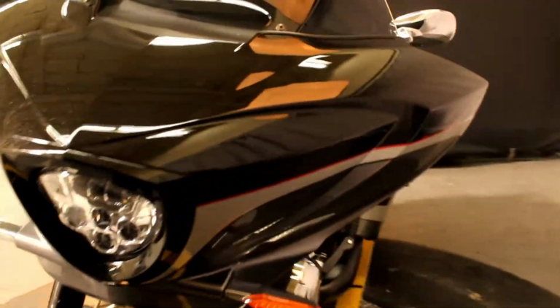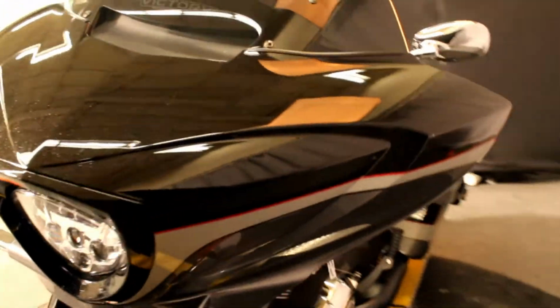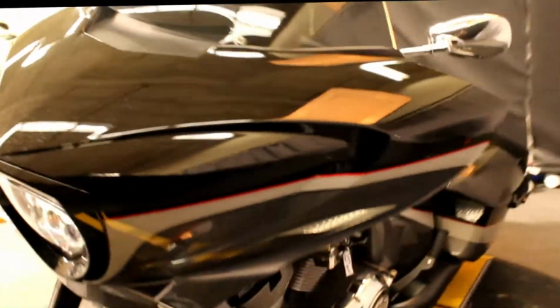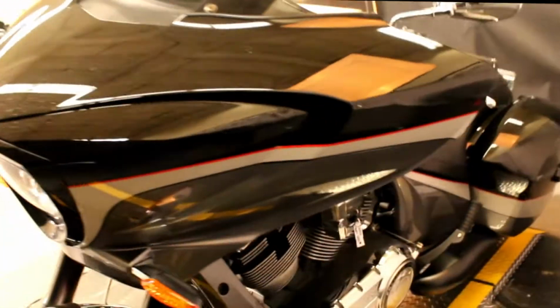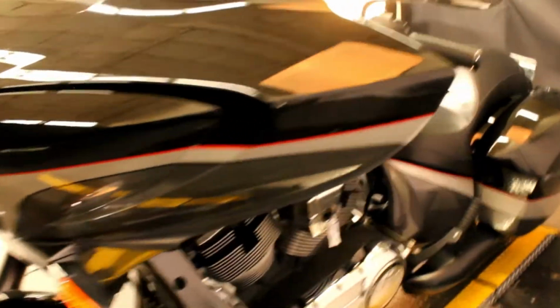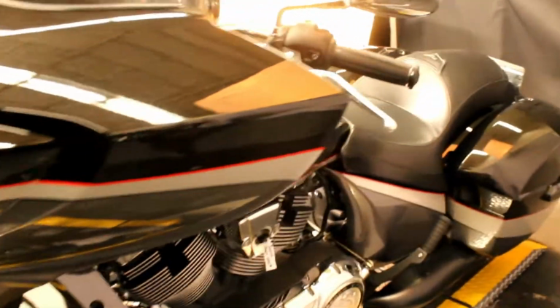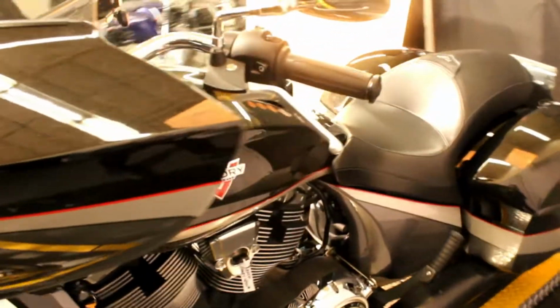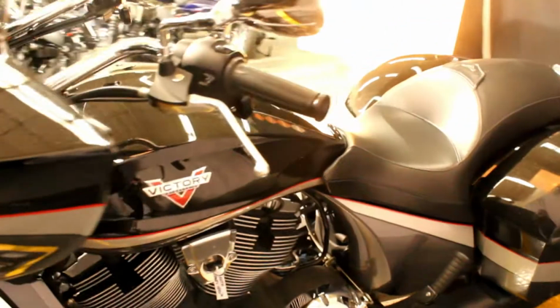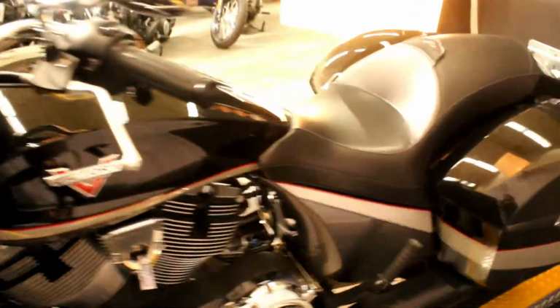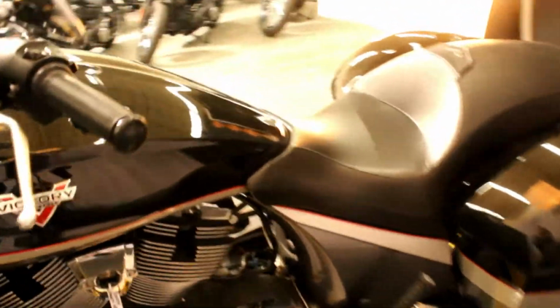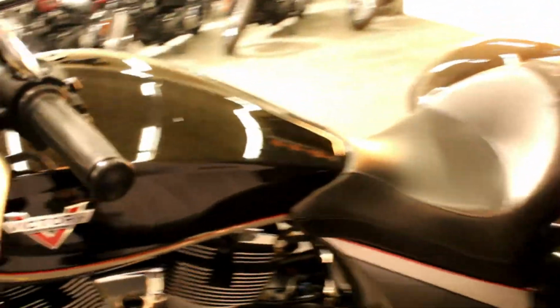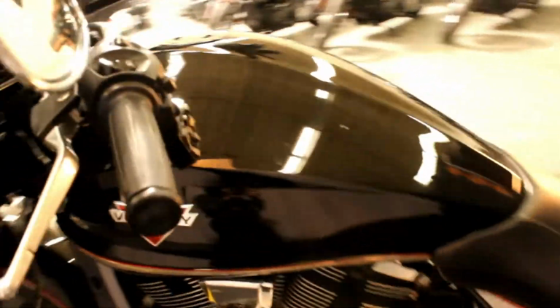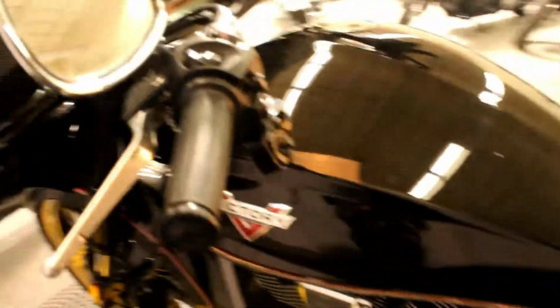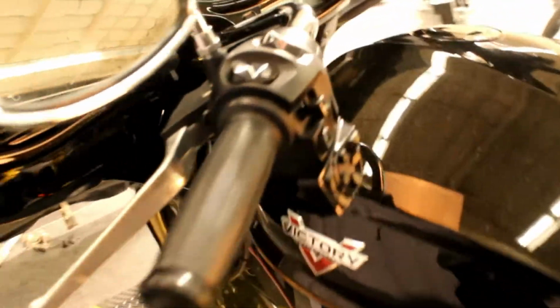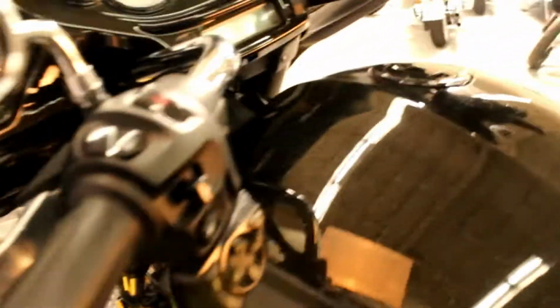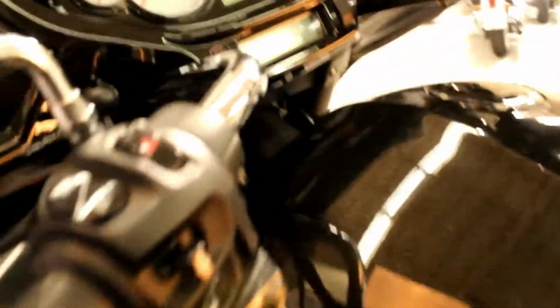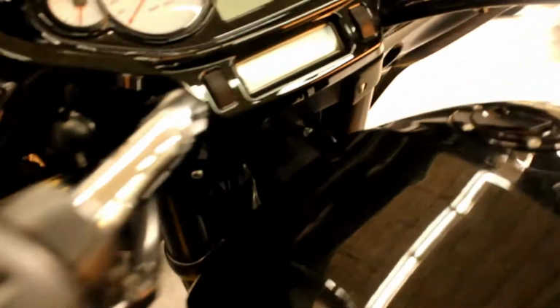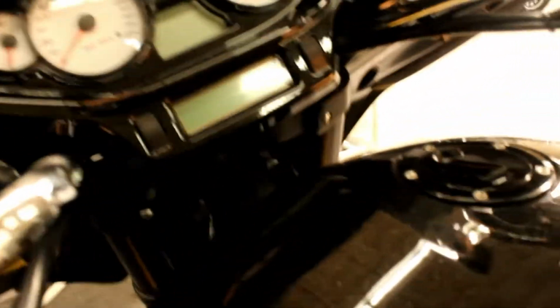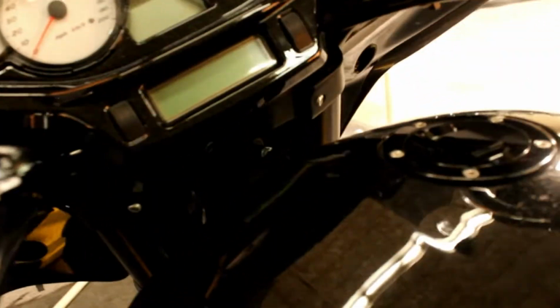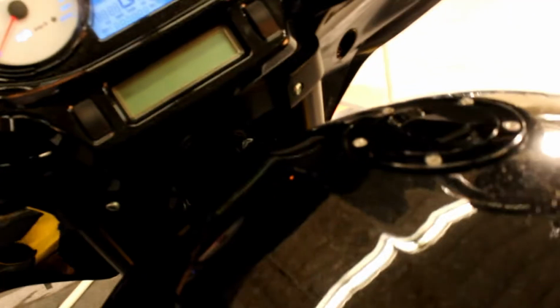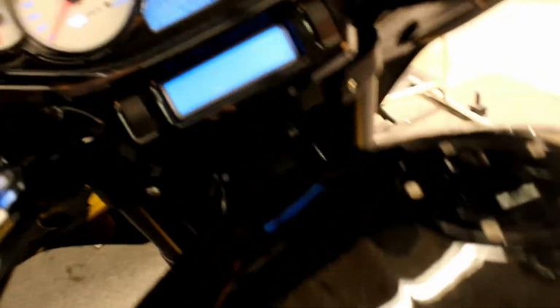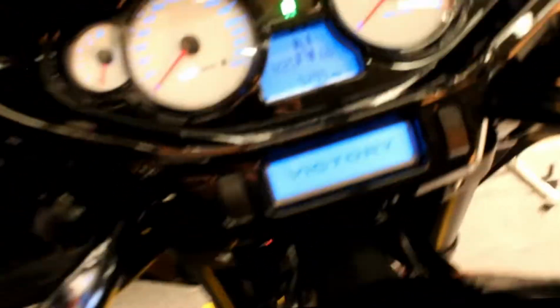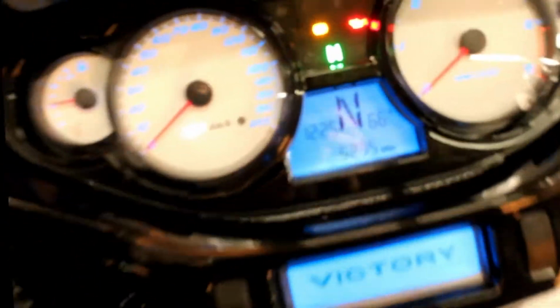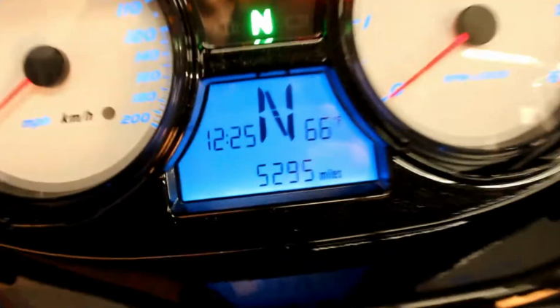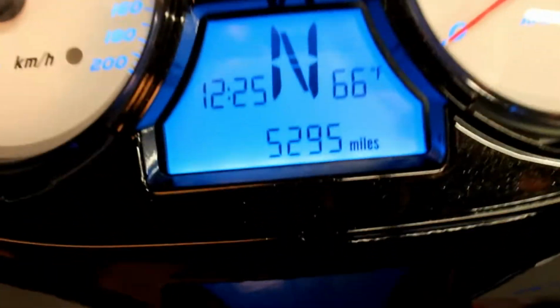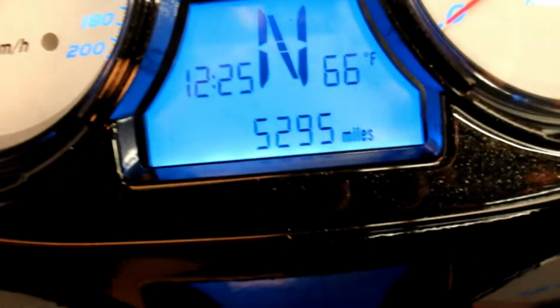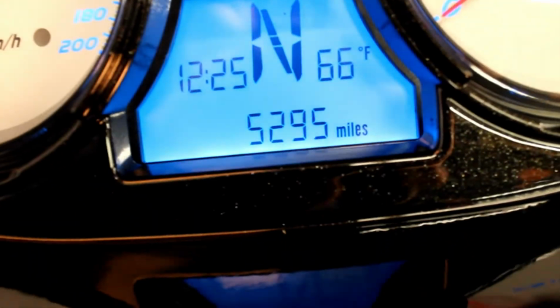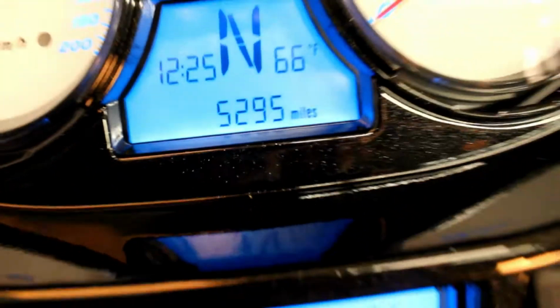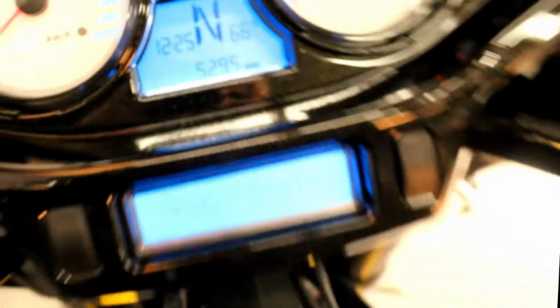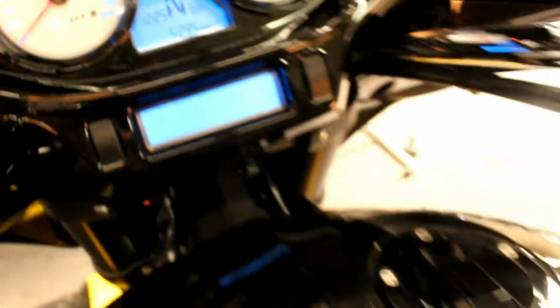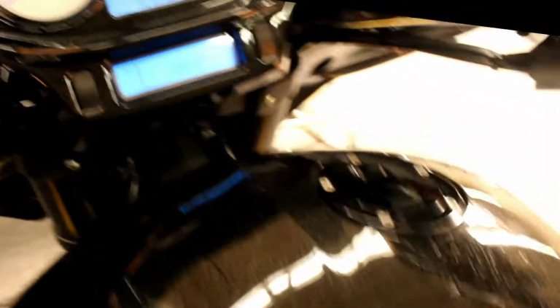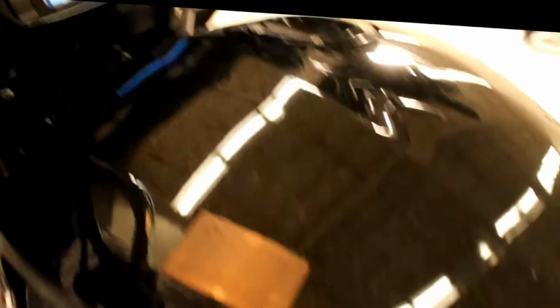This bike comes with a fairing, hard lockable saddlebags, audio, and only 5,295 miles.